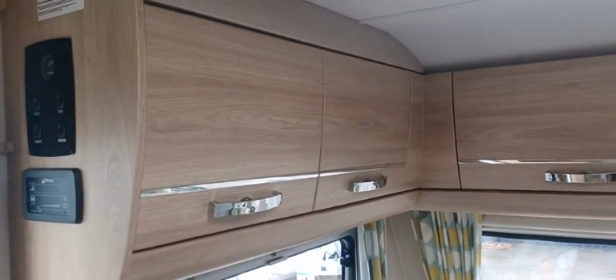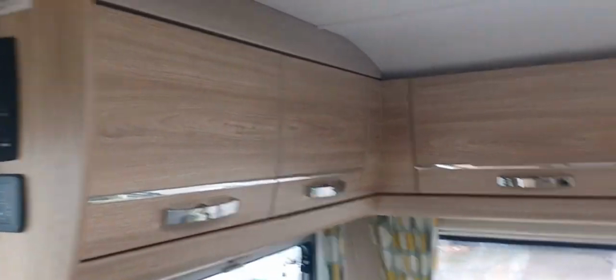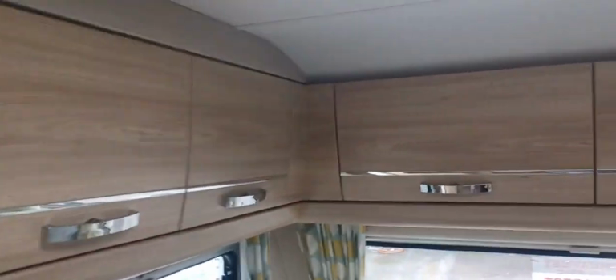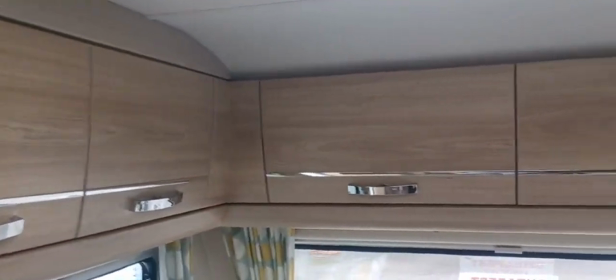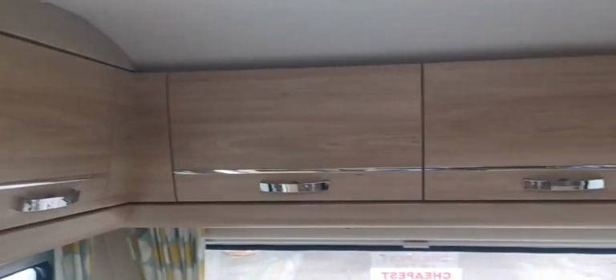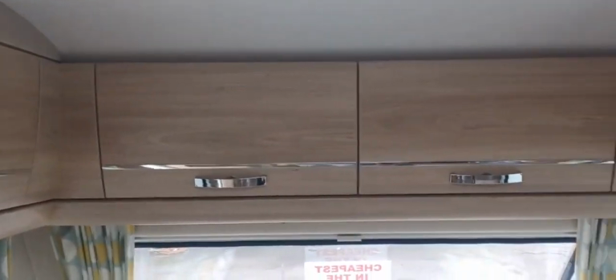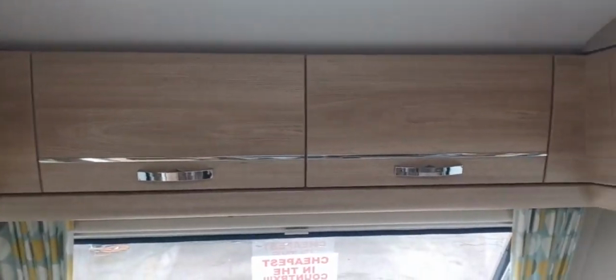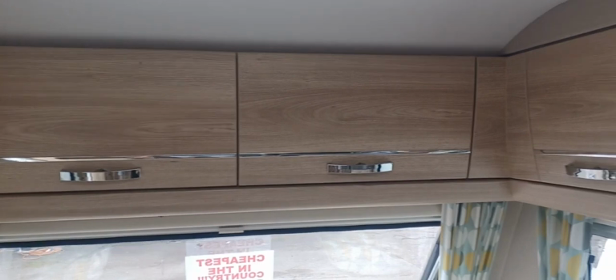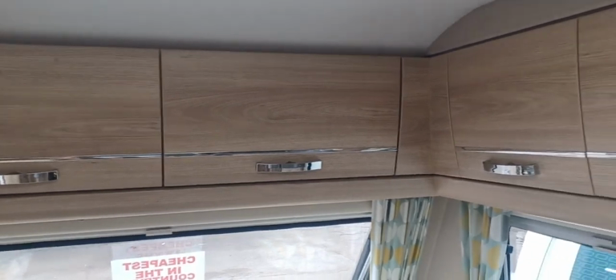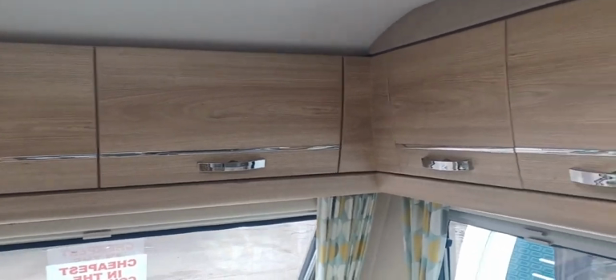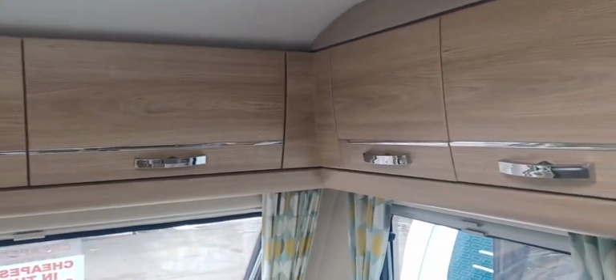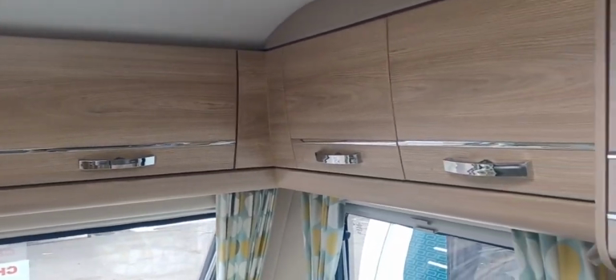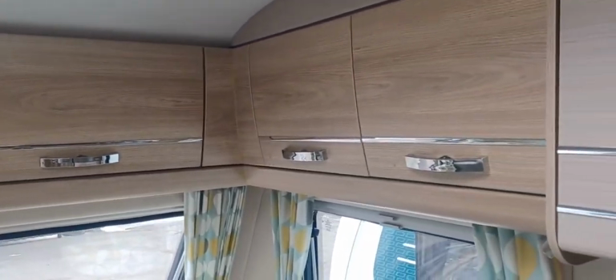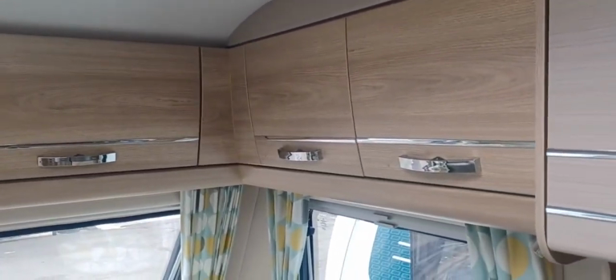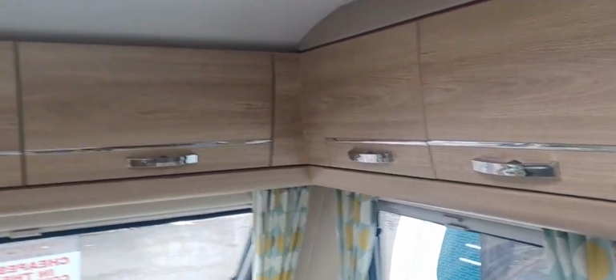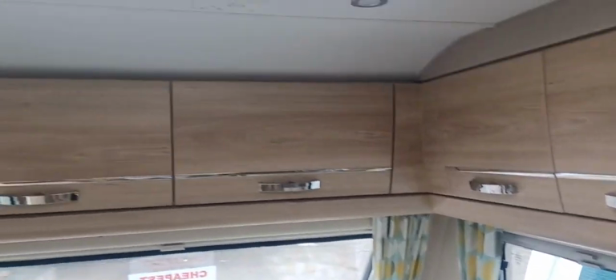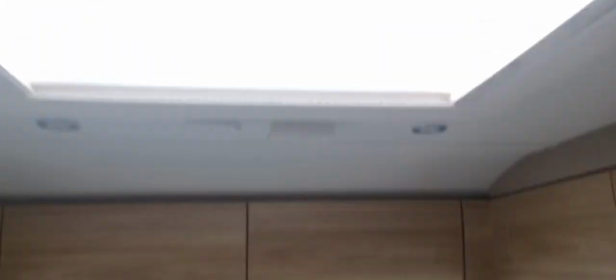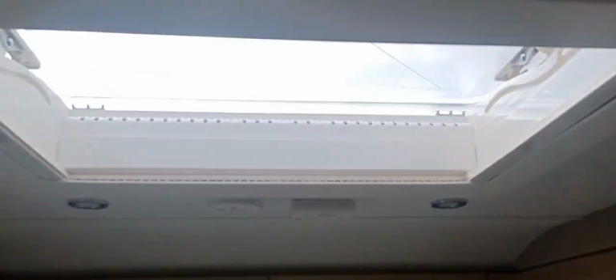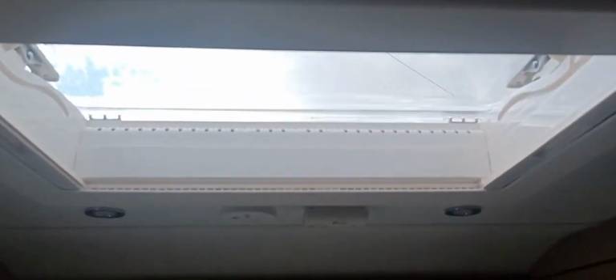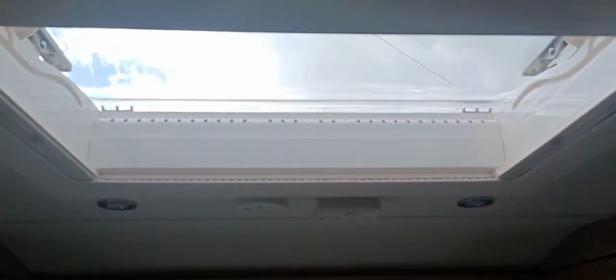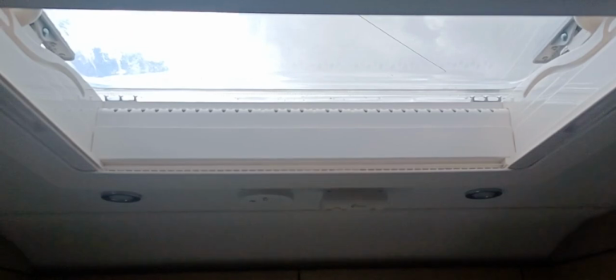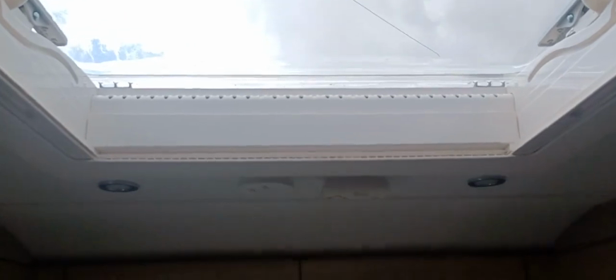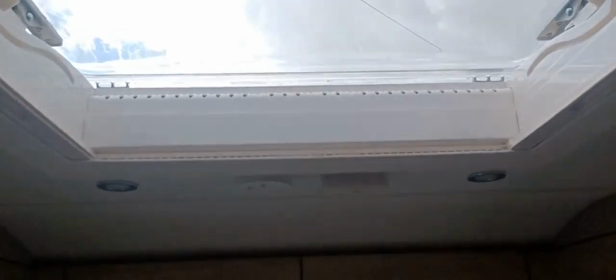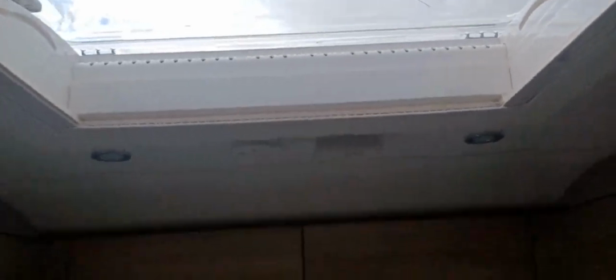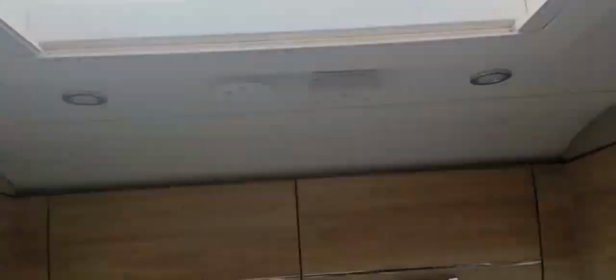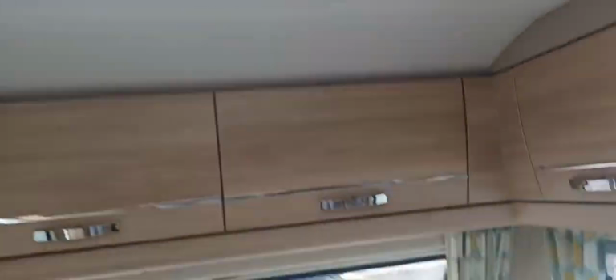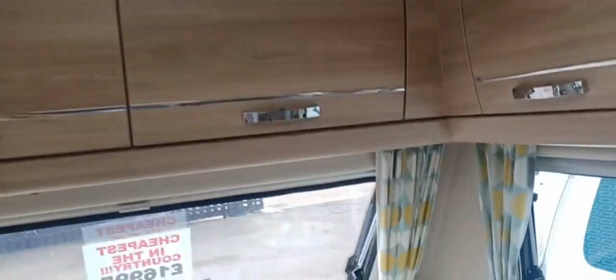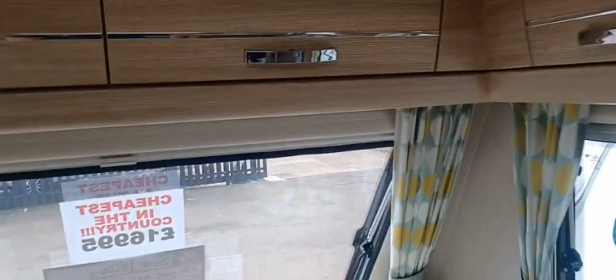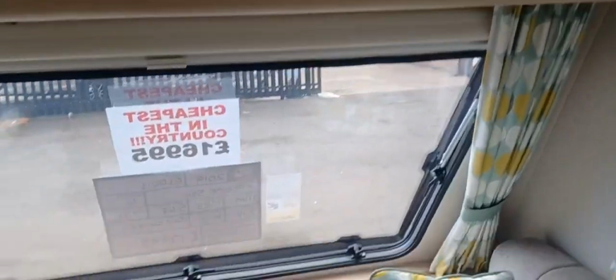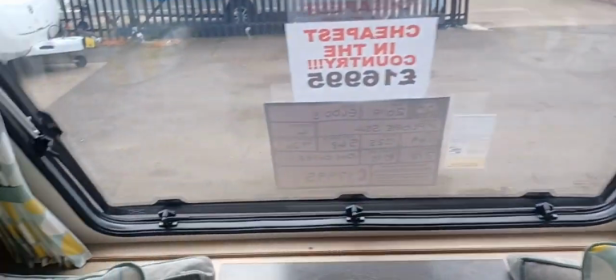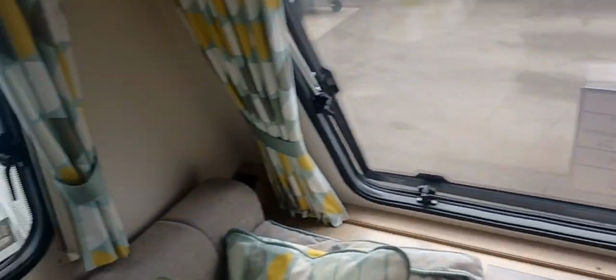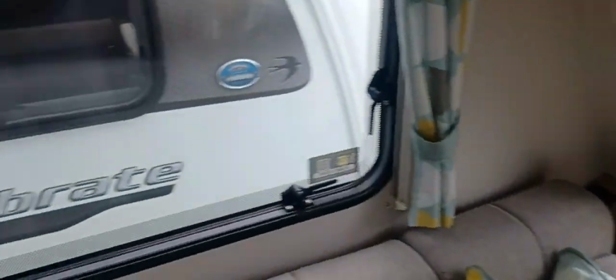Plenty of storage above, and a big roof light letting plenty of light into this caravan.